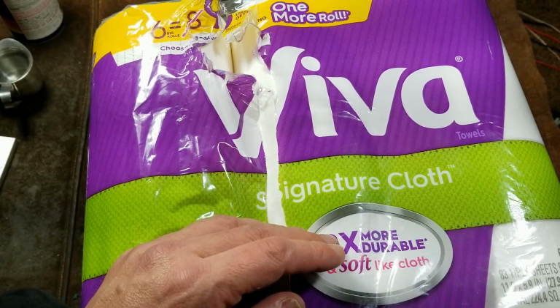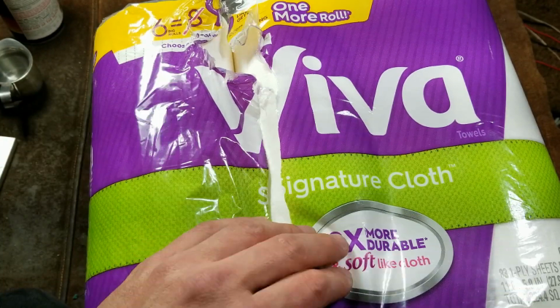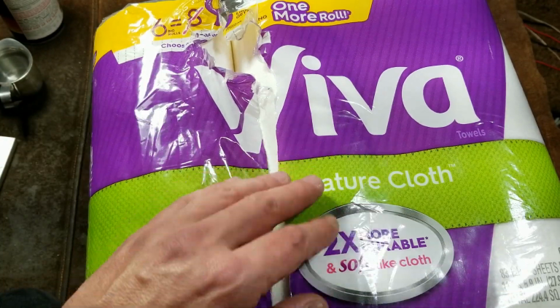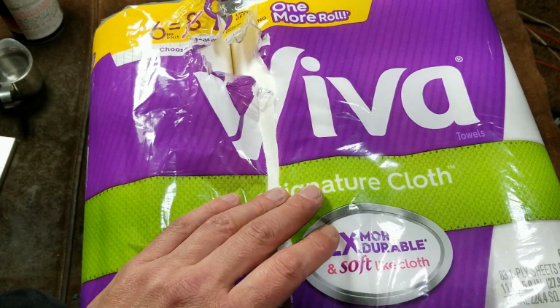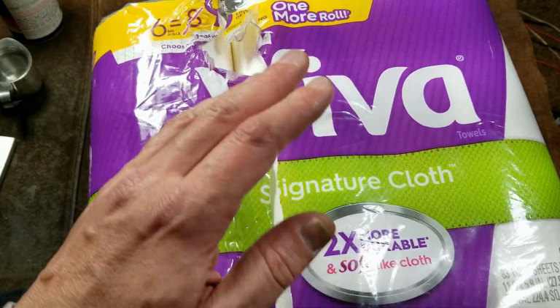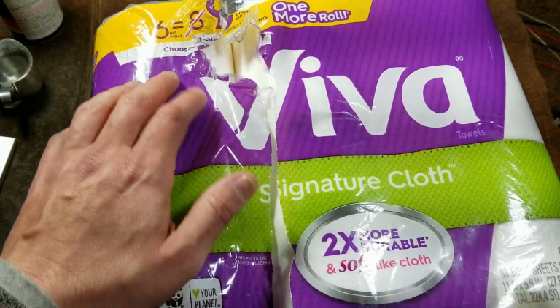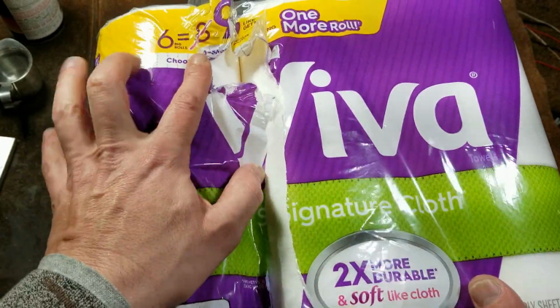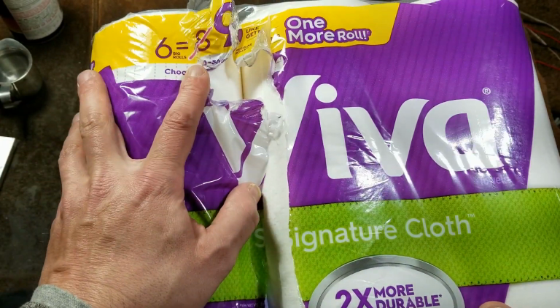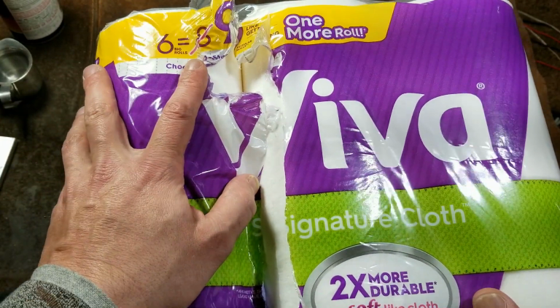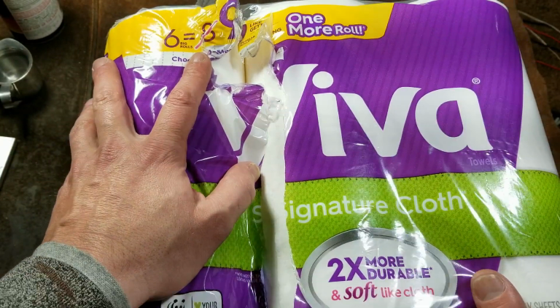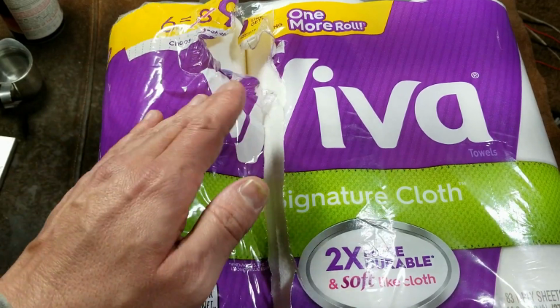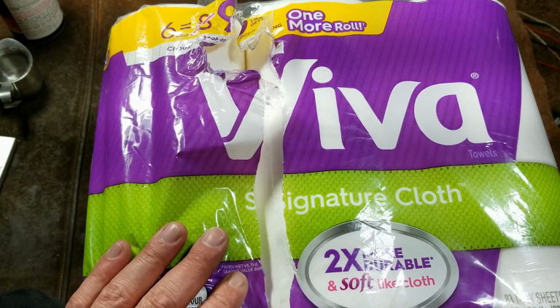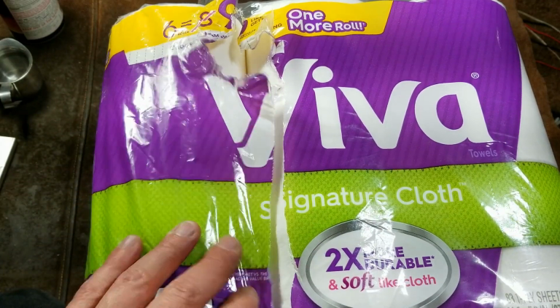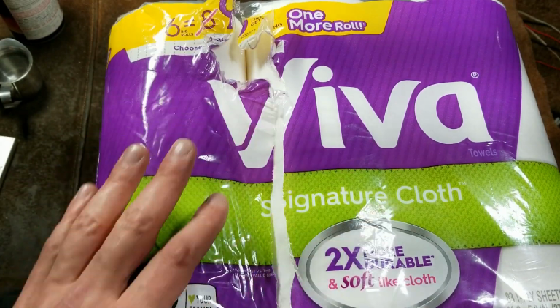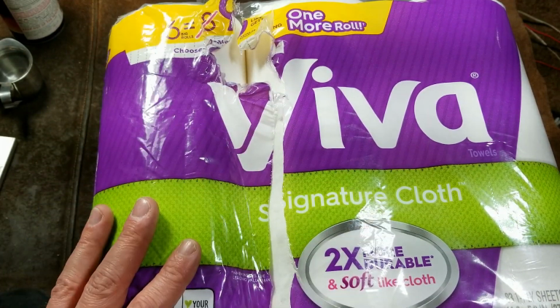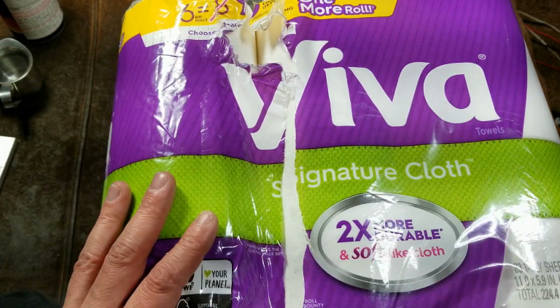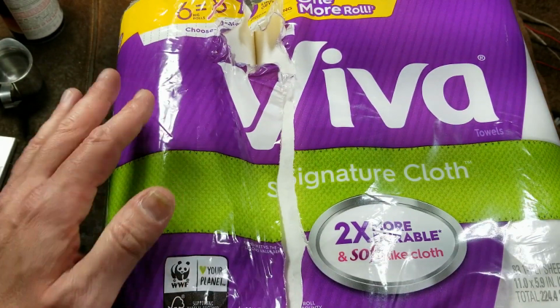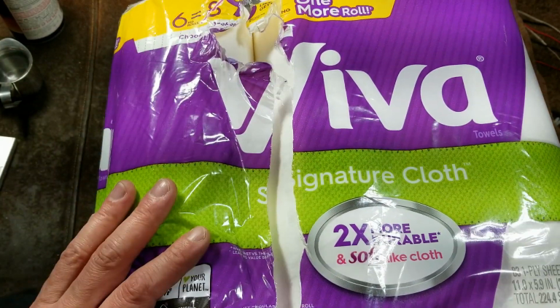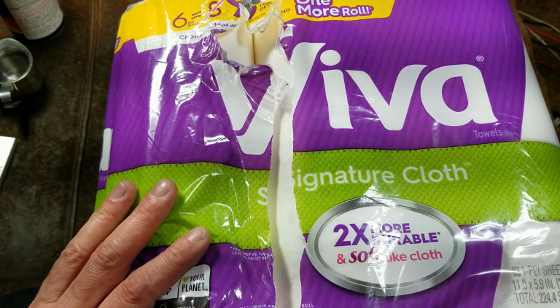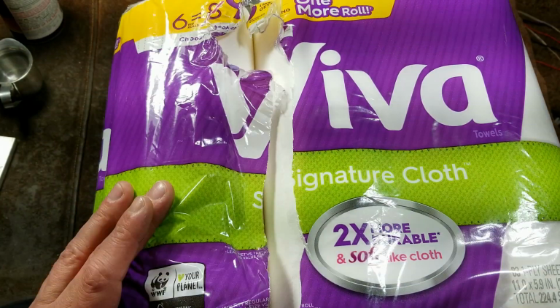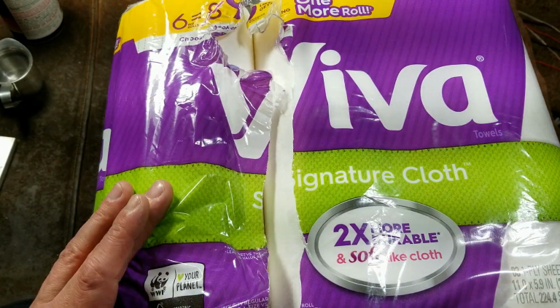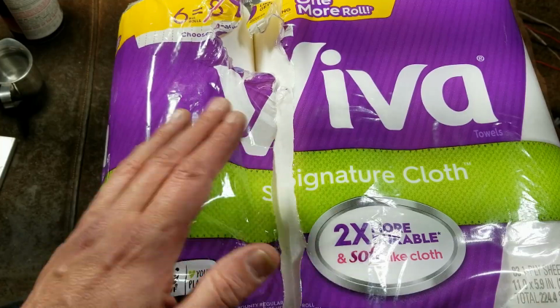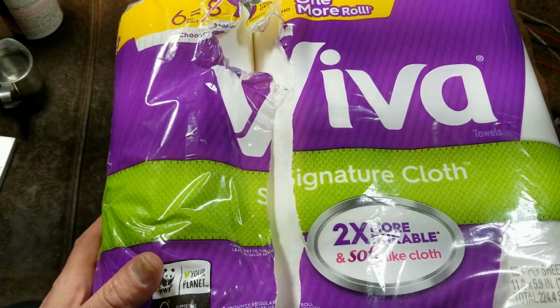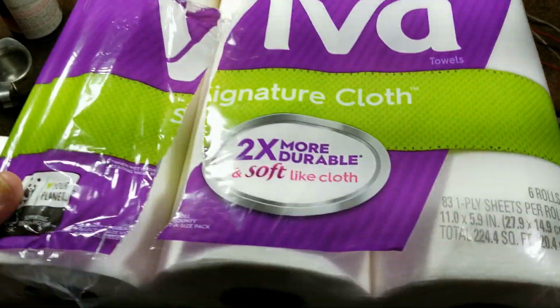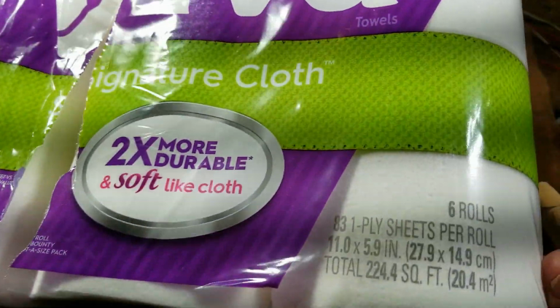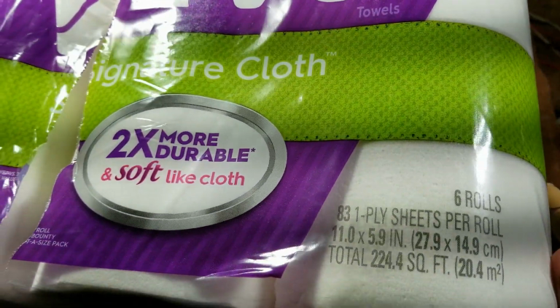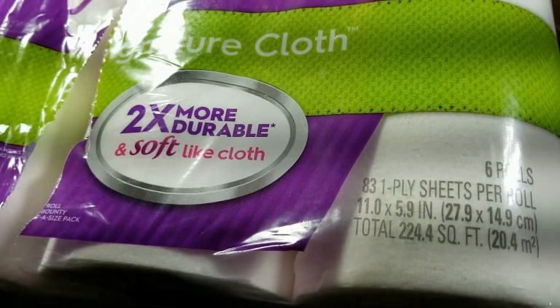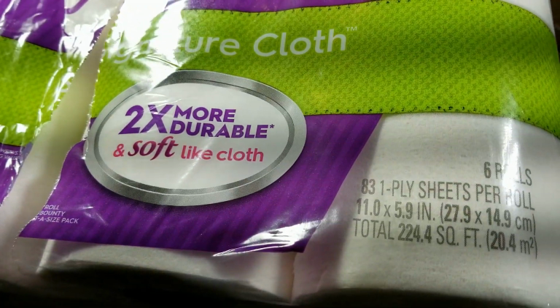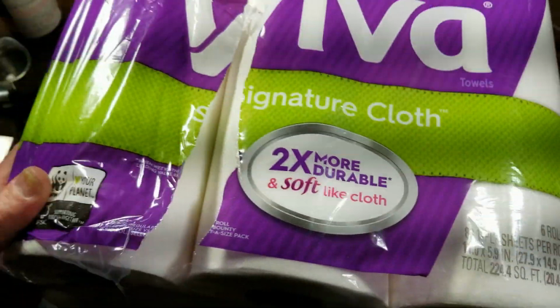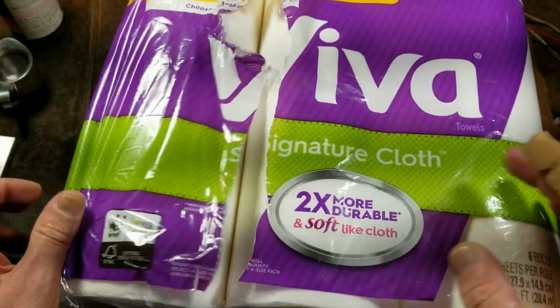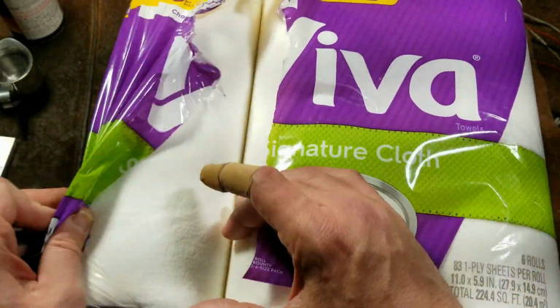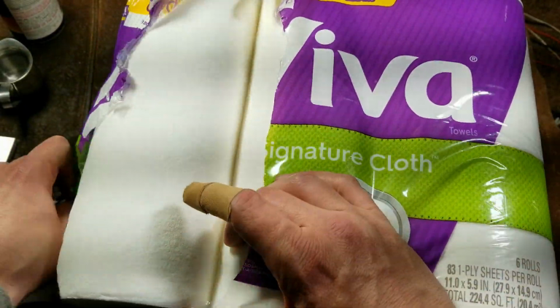At Albertsons — and I assume Safeway — this is a six big roll pack for seven dollars. Totally unbeatable, almost 50% cheaper than Amazon. The small rolls have something like 50-some odd sheets; these are the 83-sheet rolls.